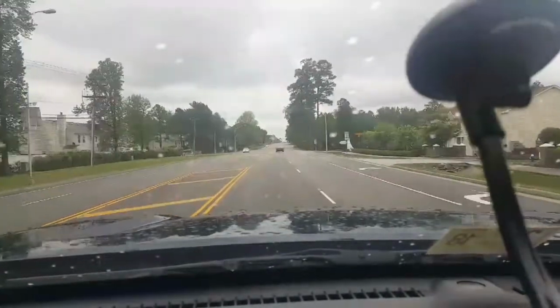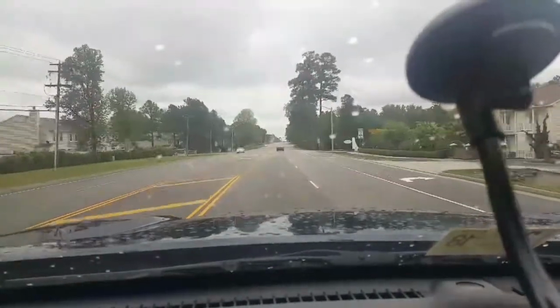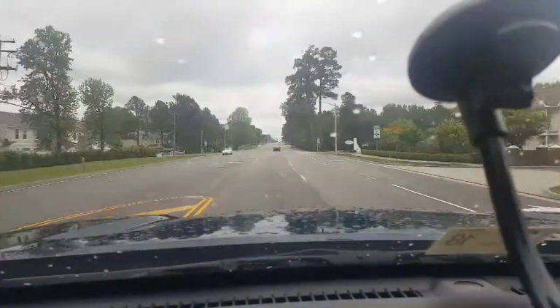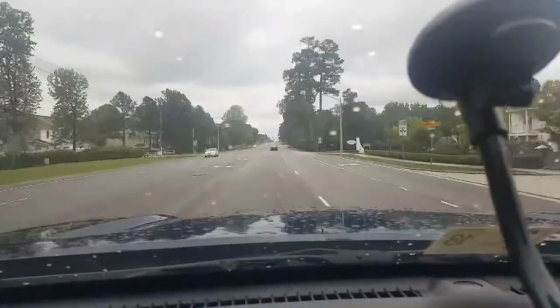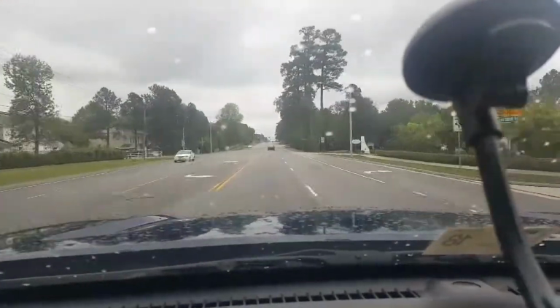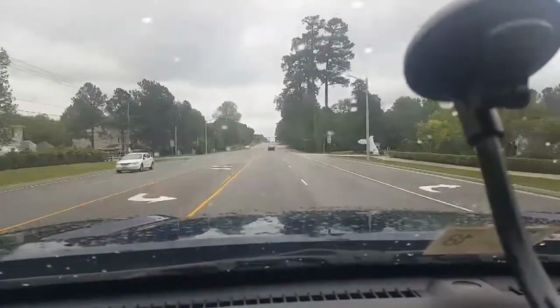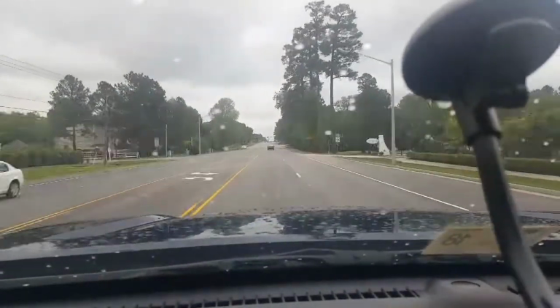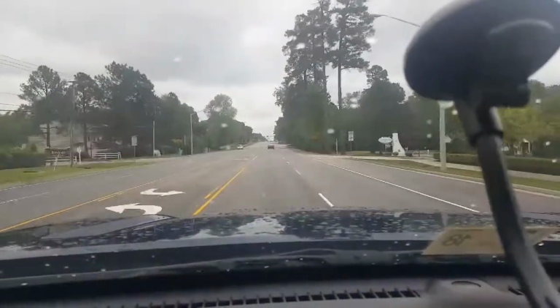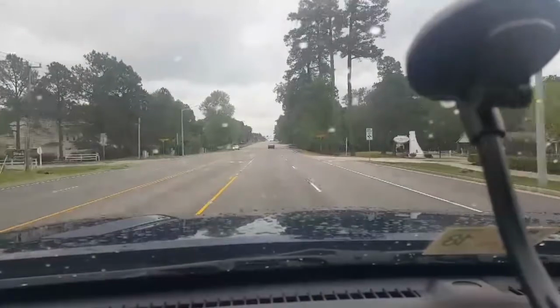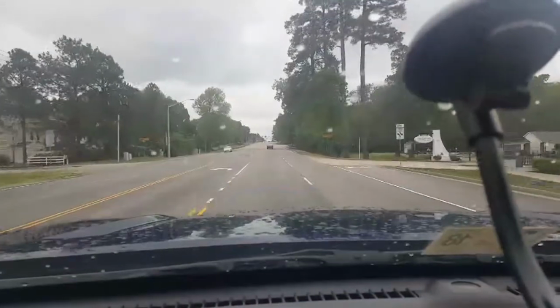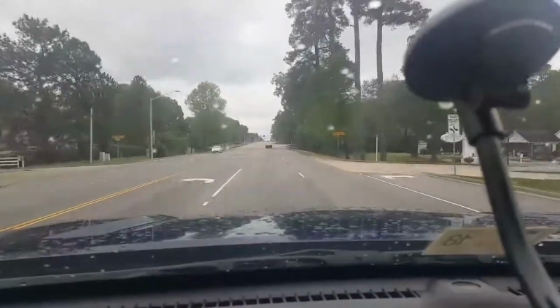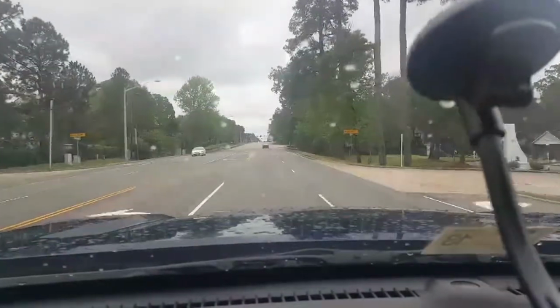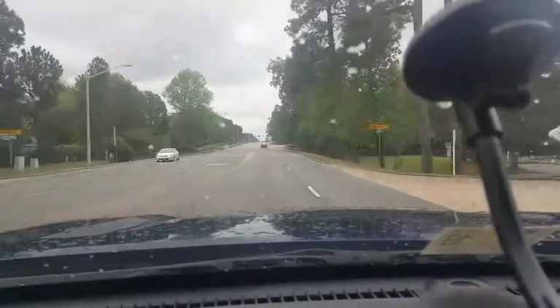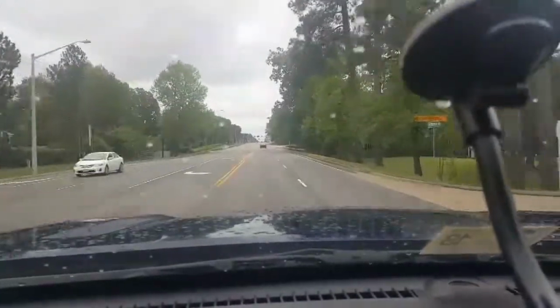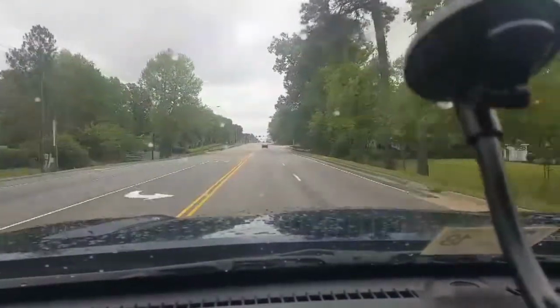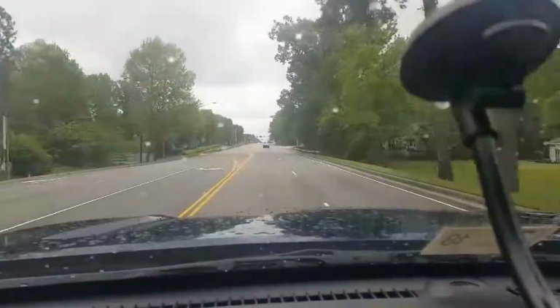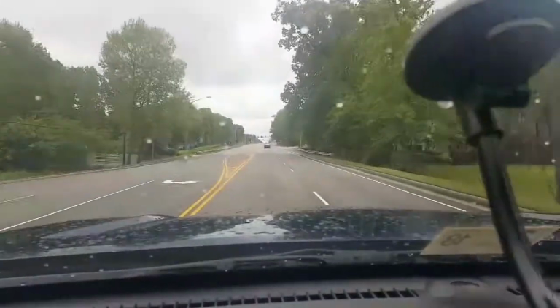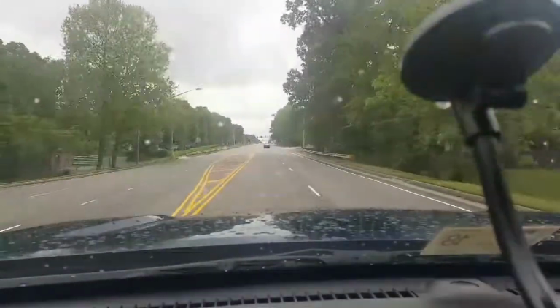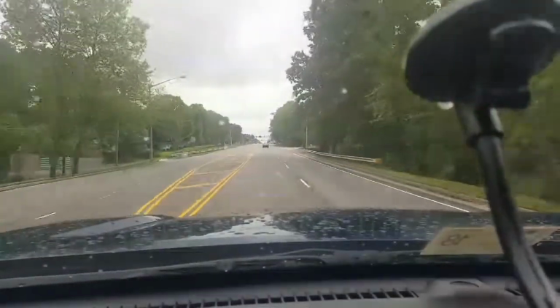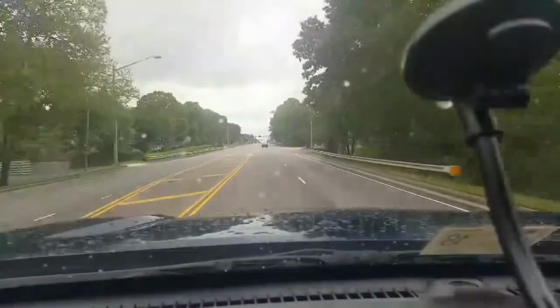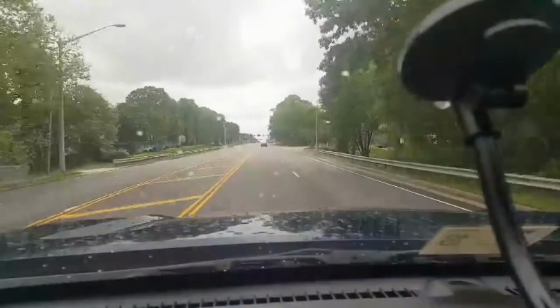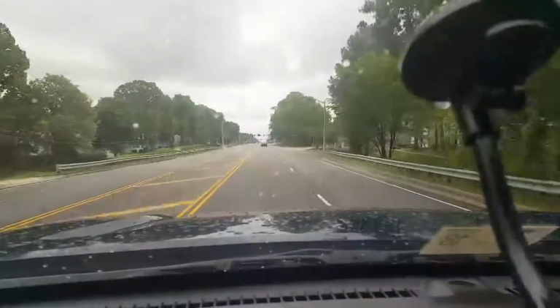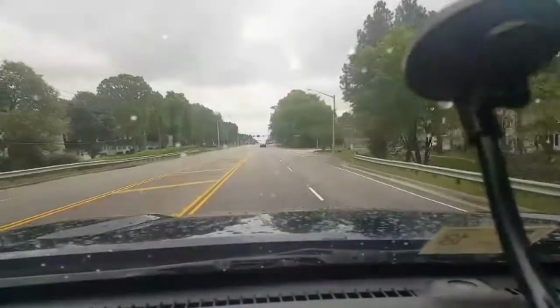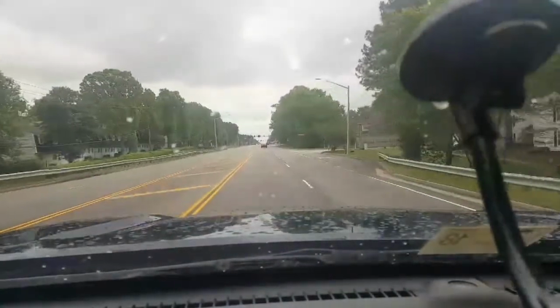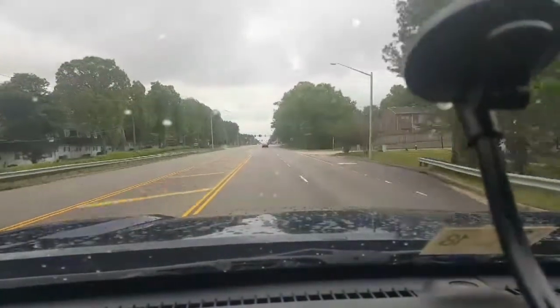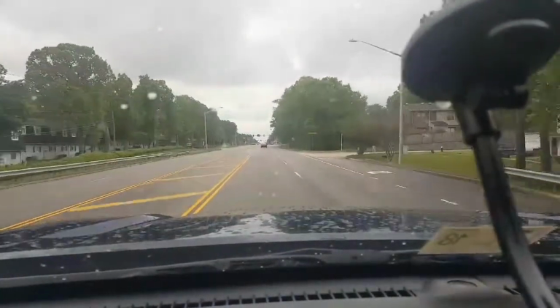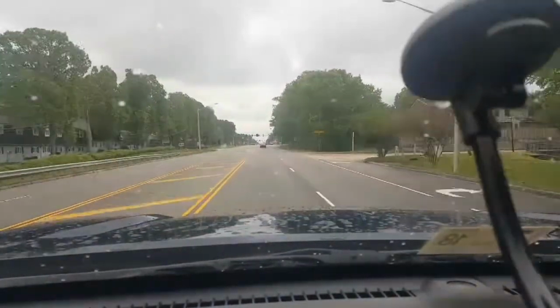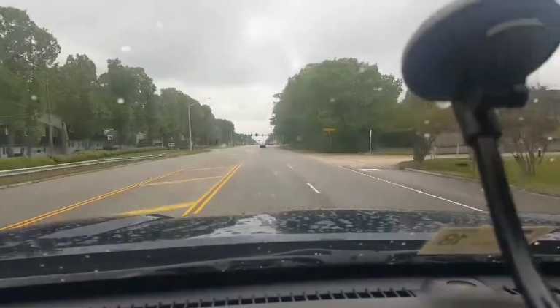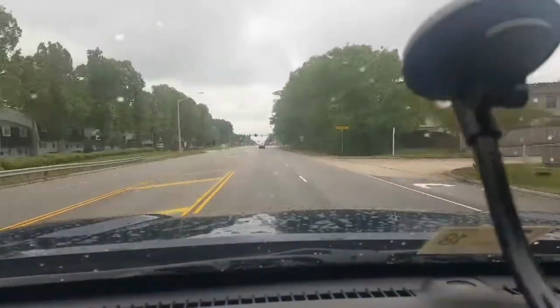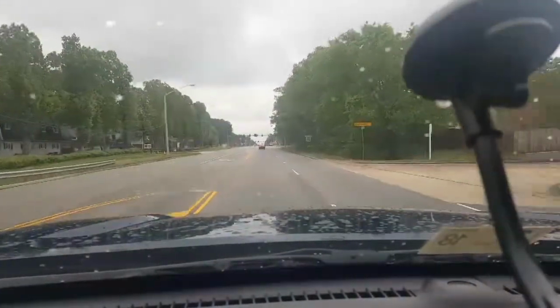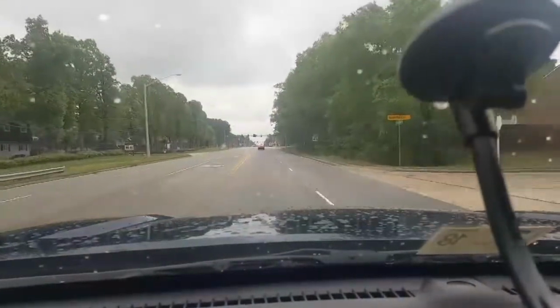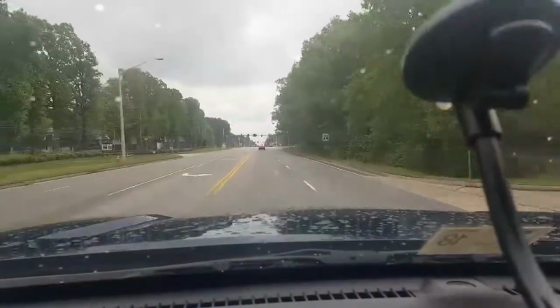I've taken this thing on numerous trips. I took it from here in the Virginia area down to South Carolina, and I also took it all the way up to New York and back — that was basically only one tank all the way to the city of New York, not upstate.